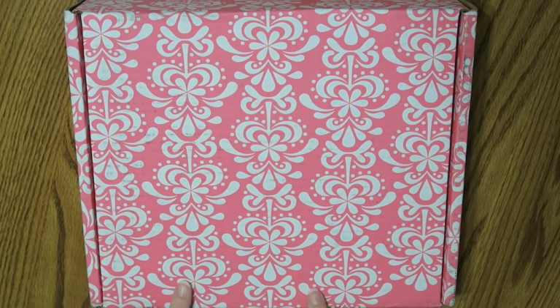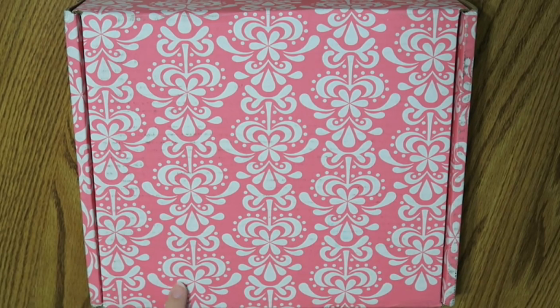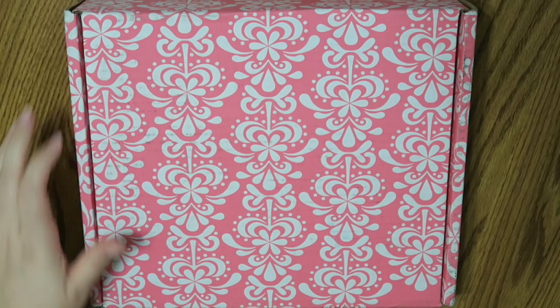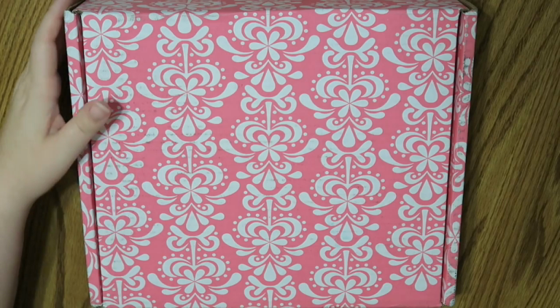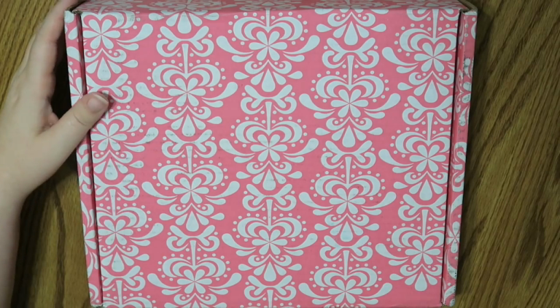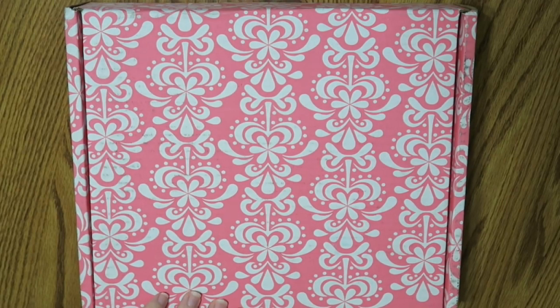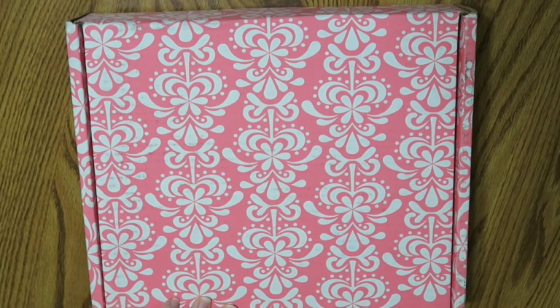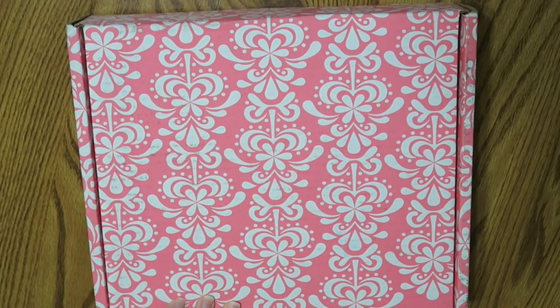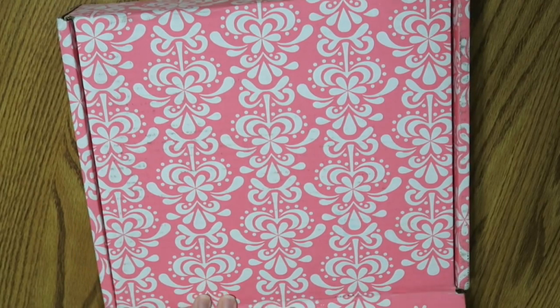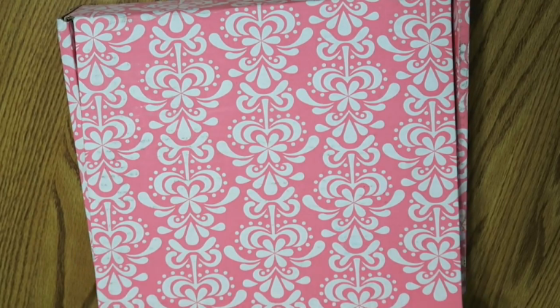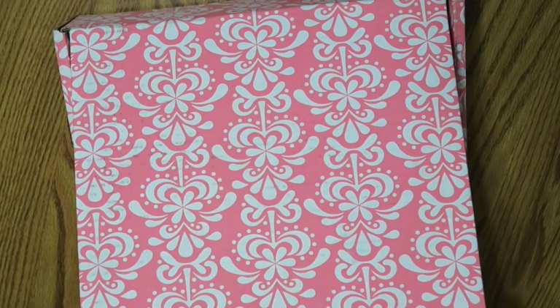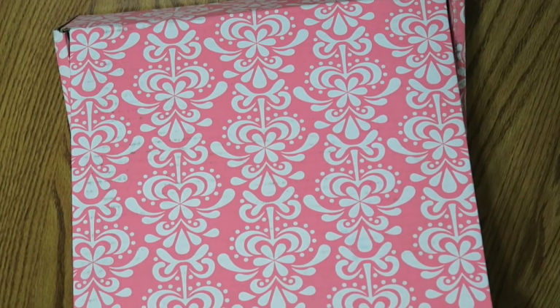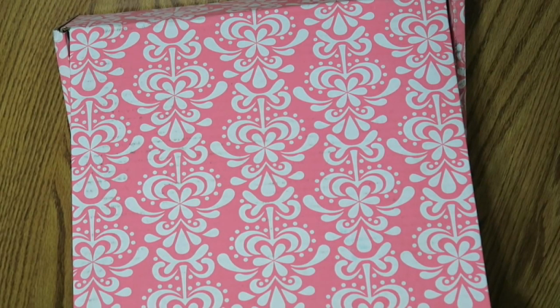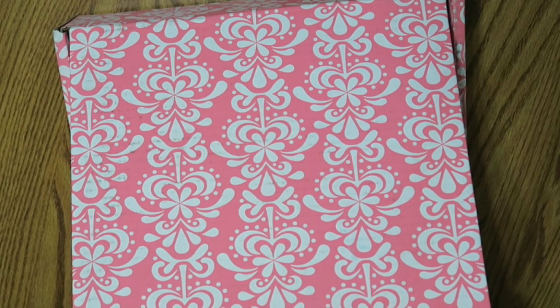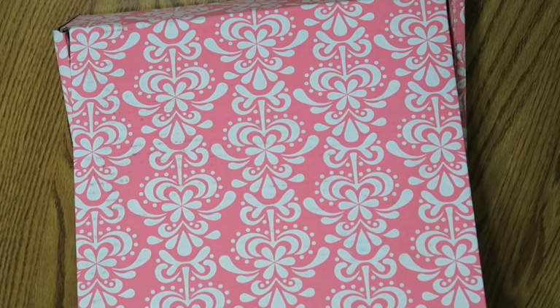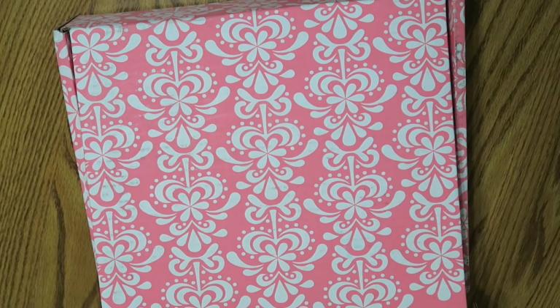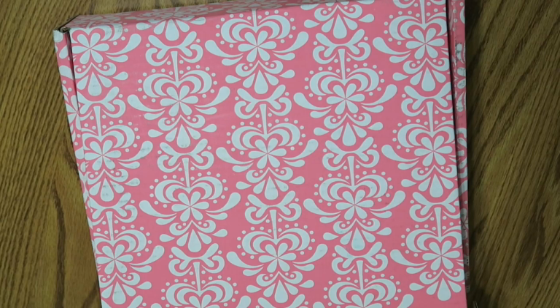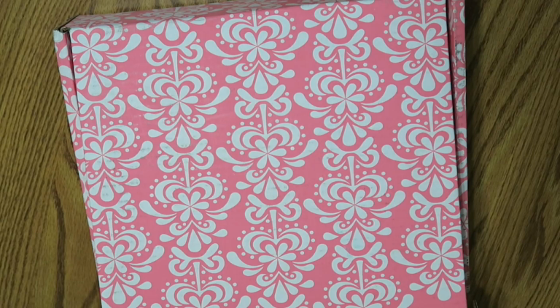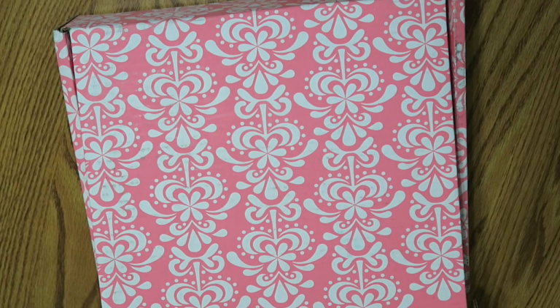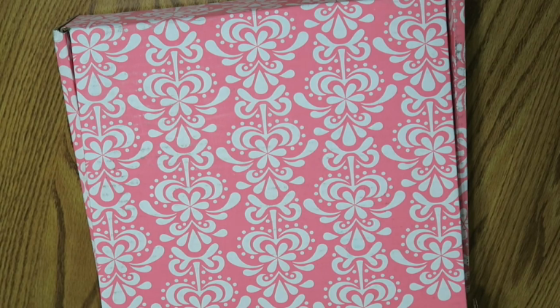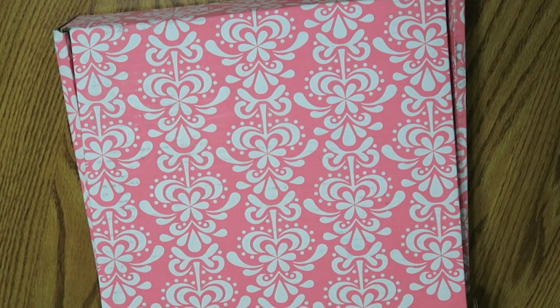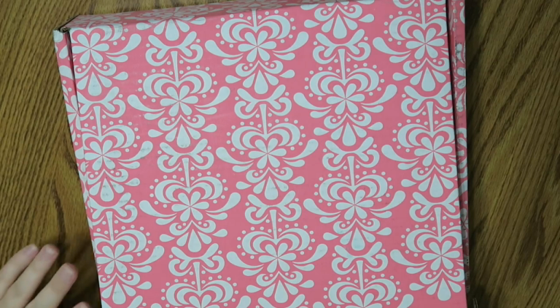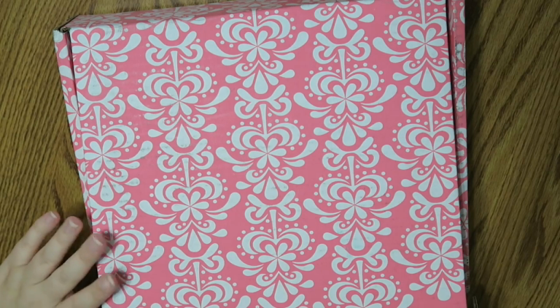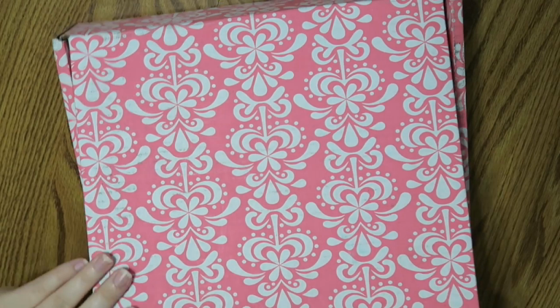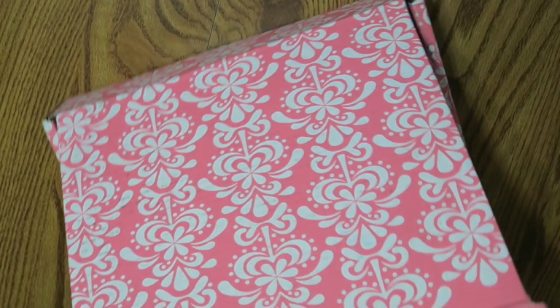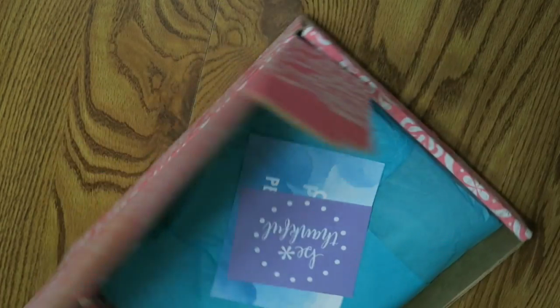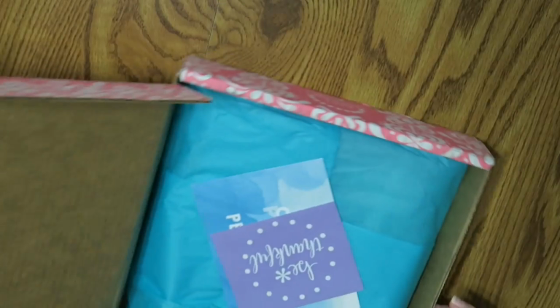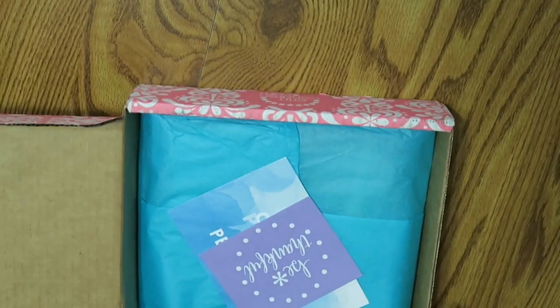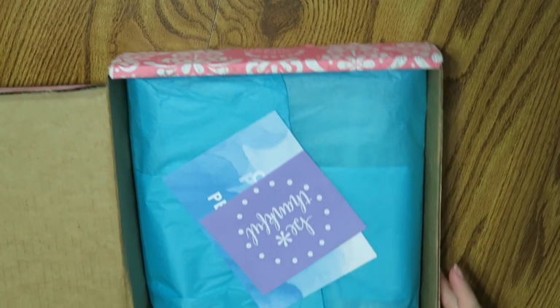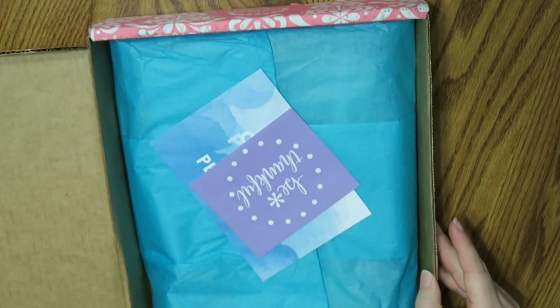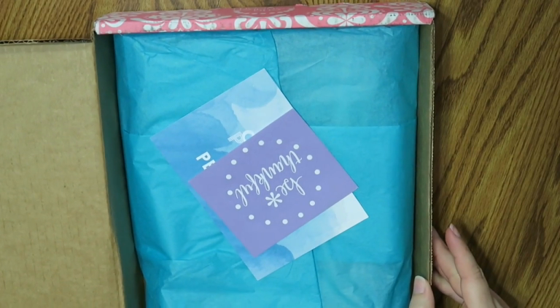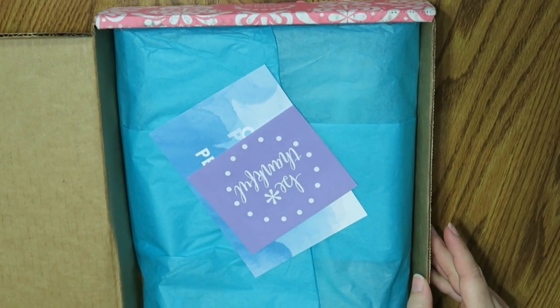I don't know if I've ever gotten a pink box before. This is my 15th order, you guys. Like I've got problems obviously.